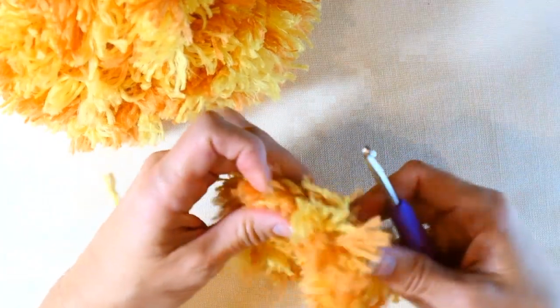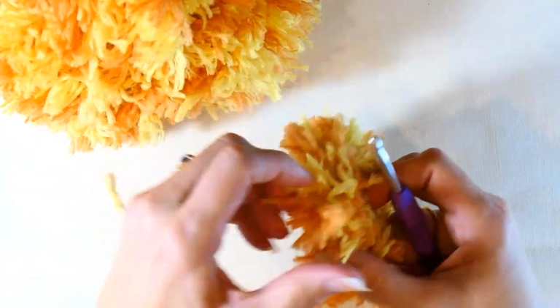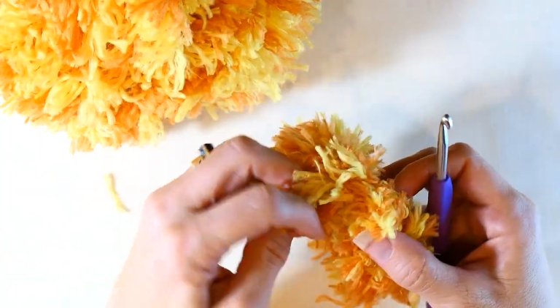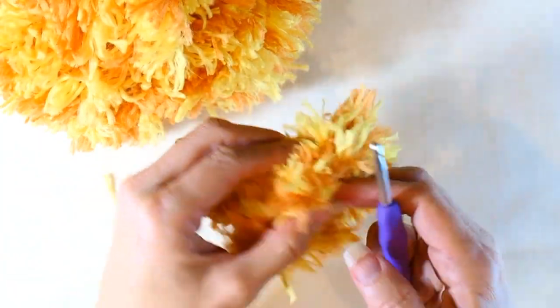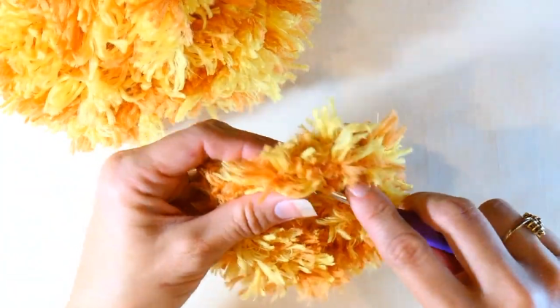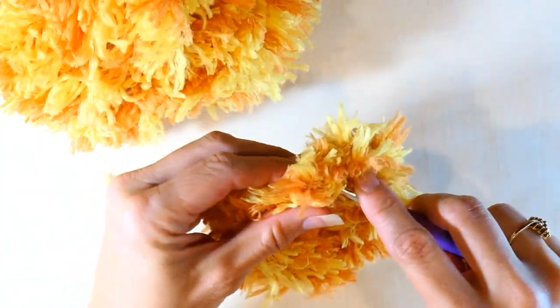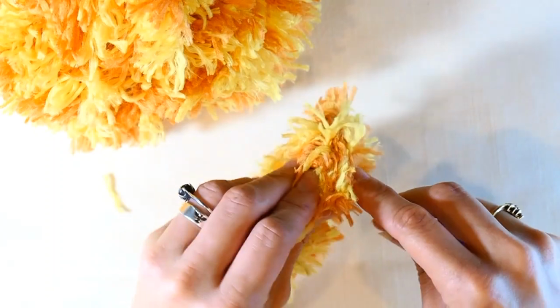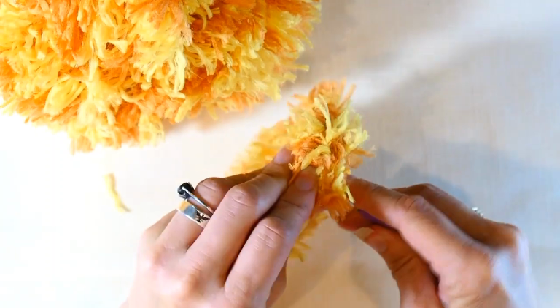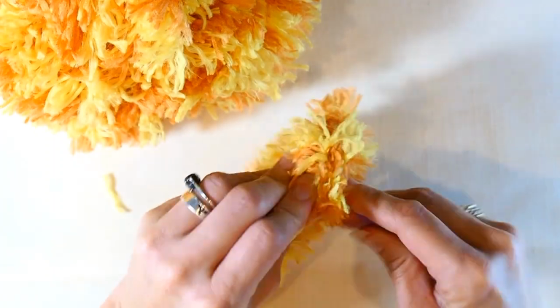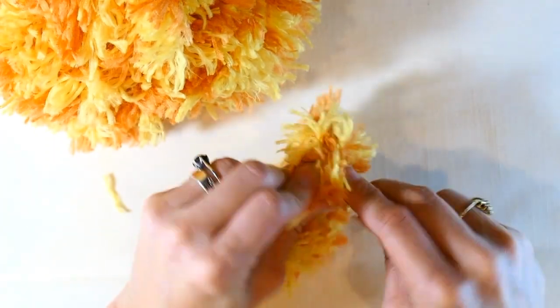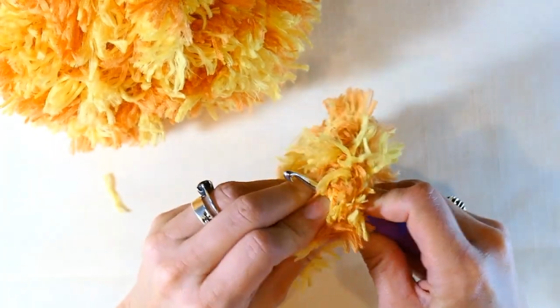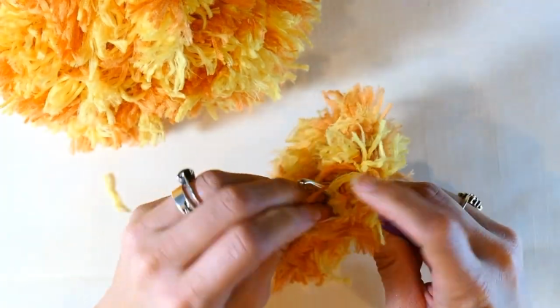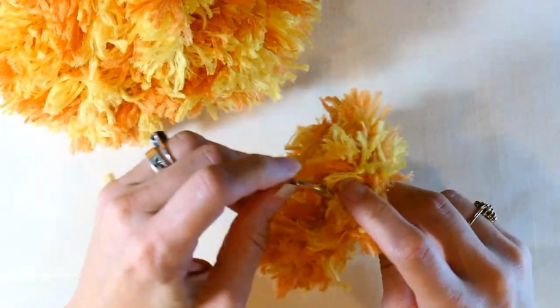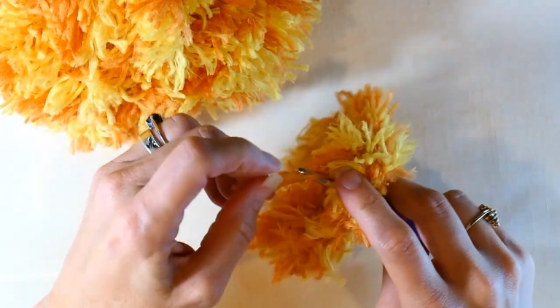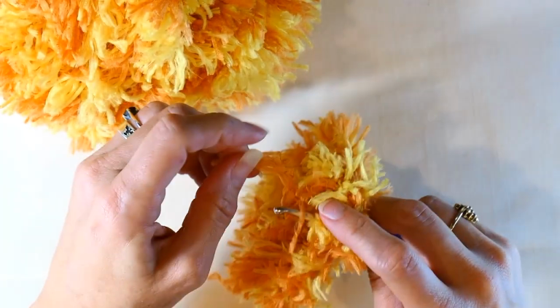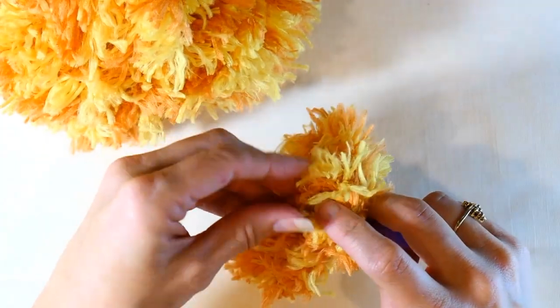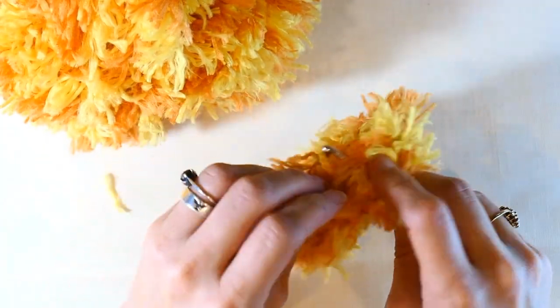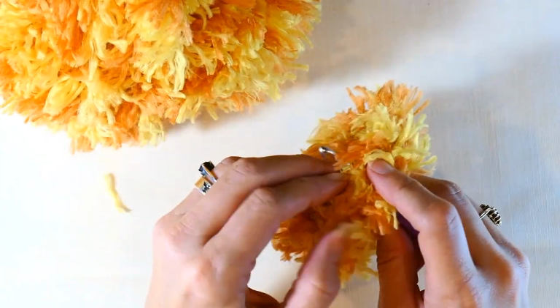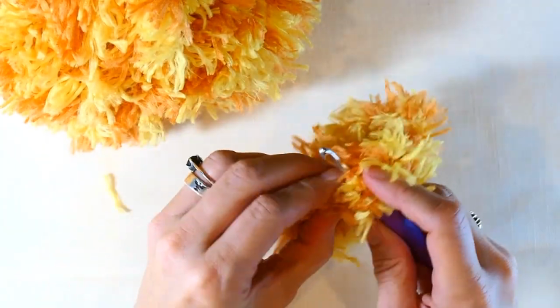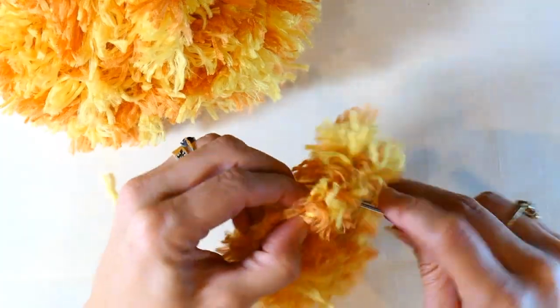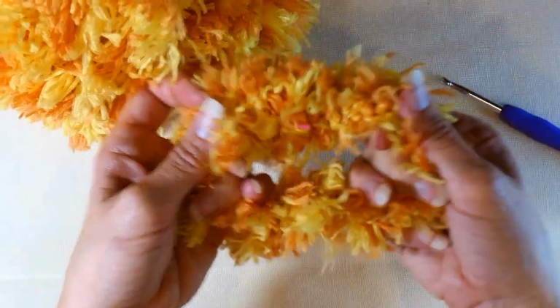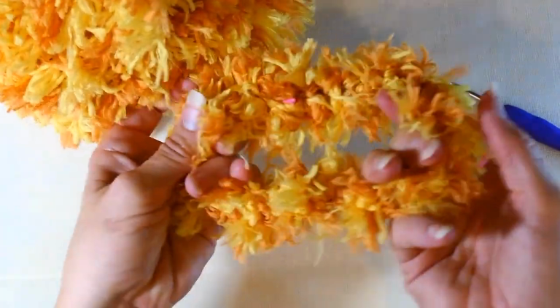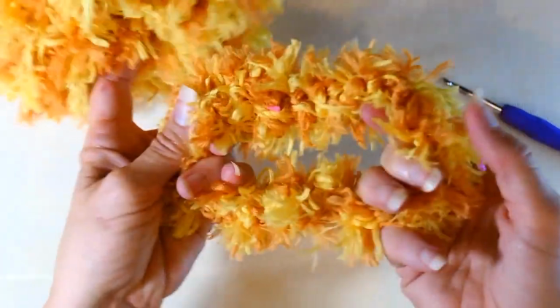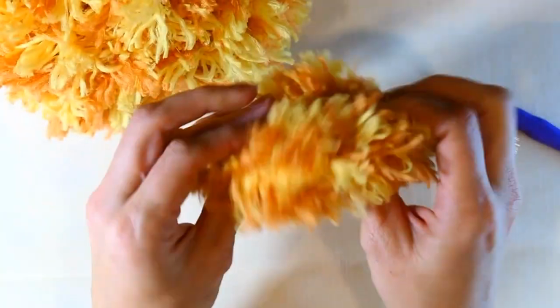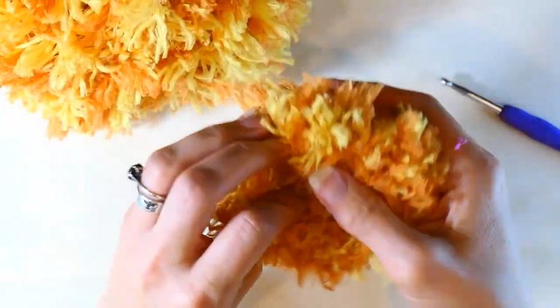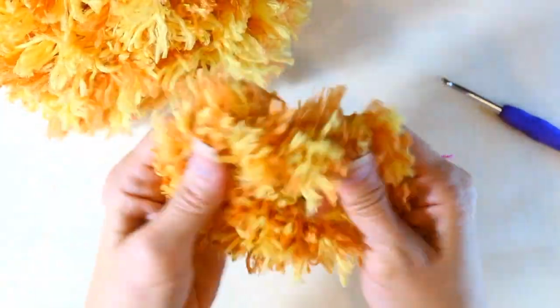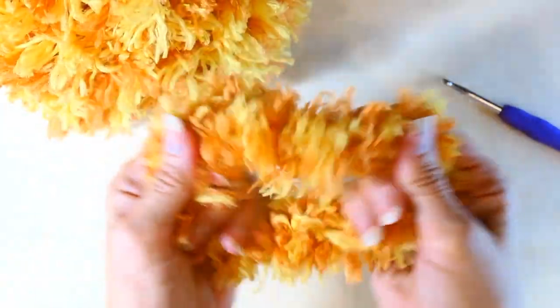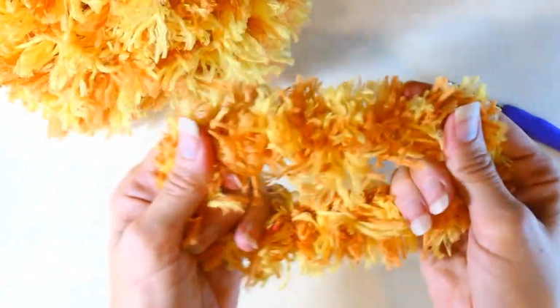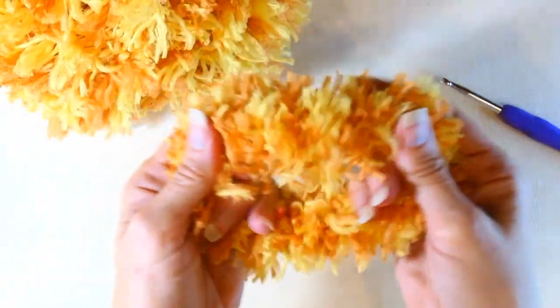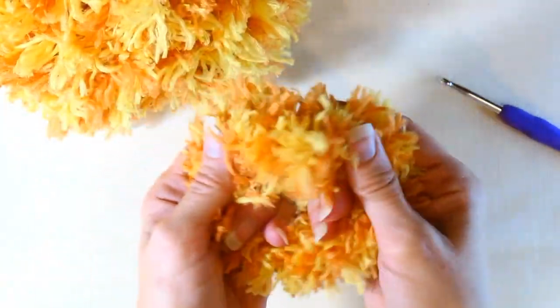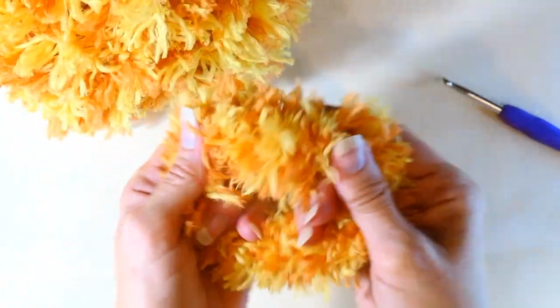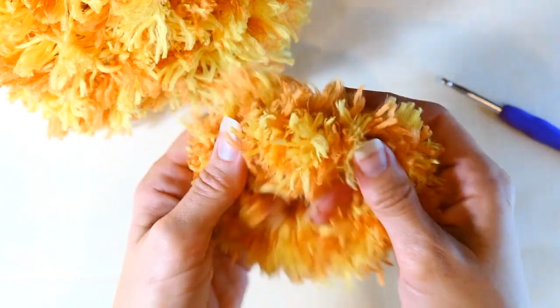I hope you liked the video, guys. If you did, again subscribe to my channel. Happy crocheting, happy making this super cute scrunchie — have a good day!